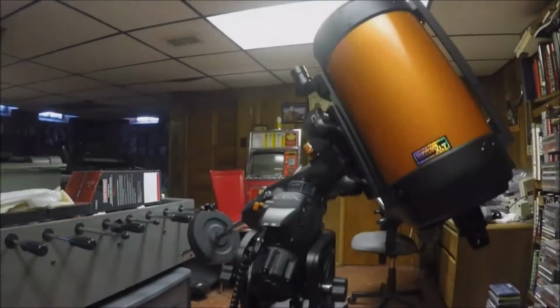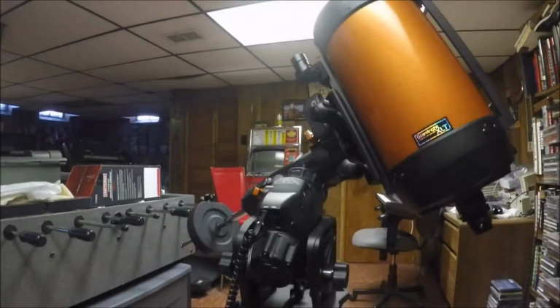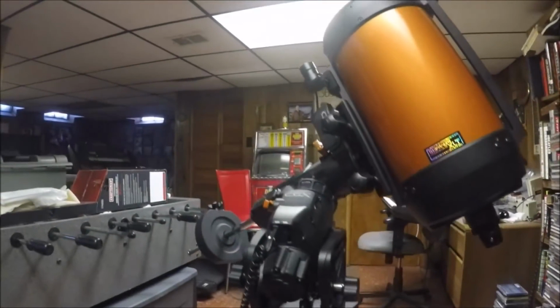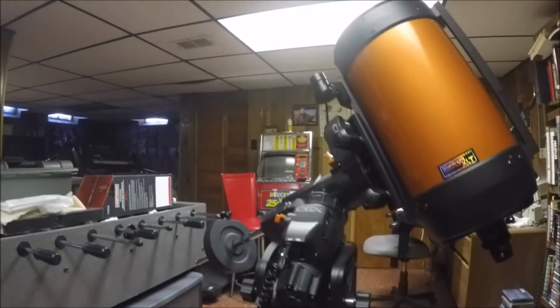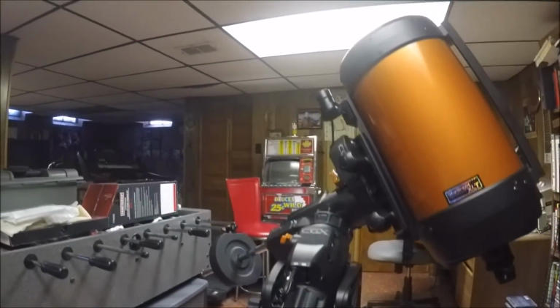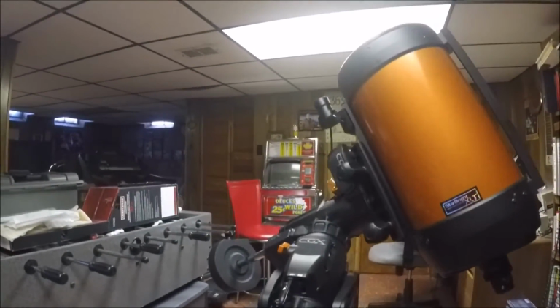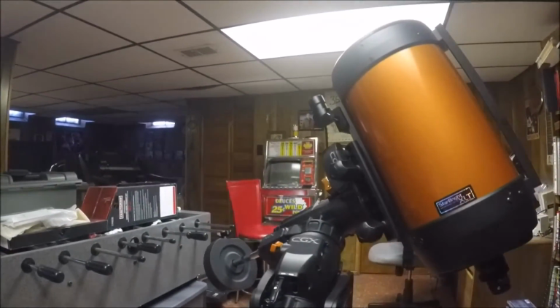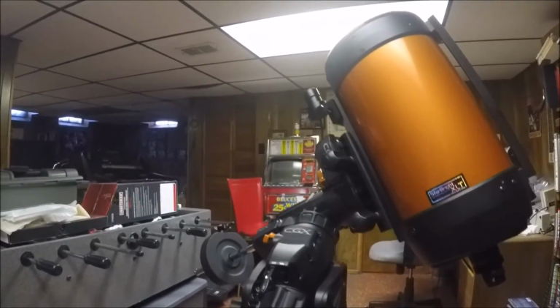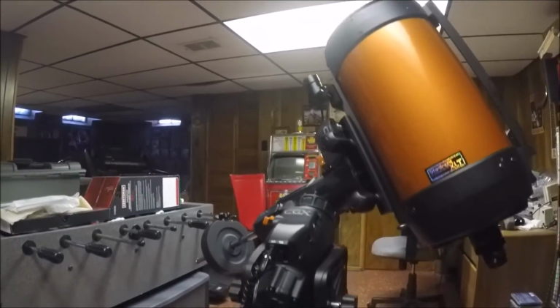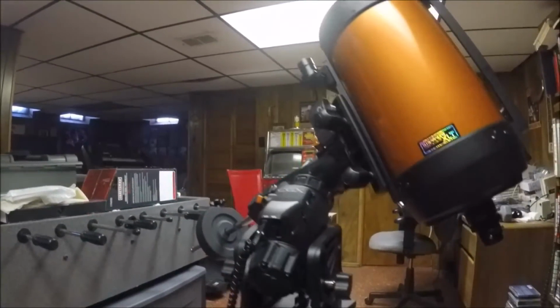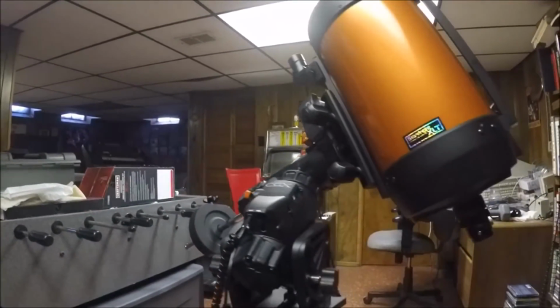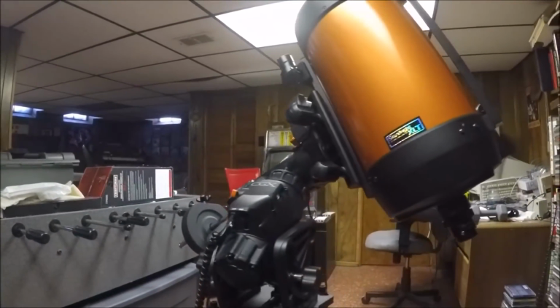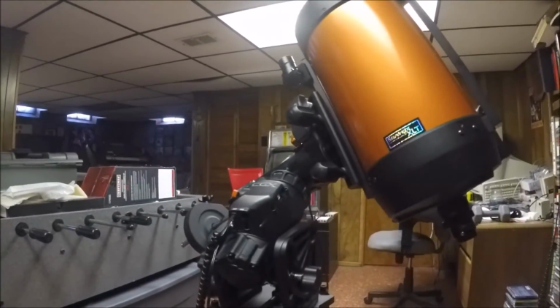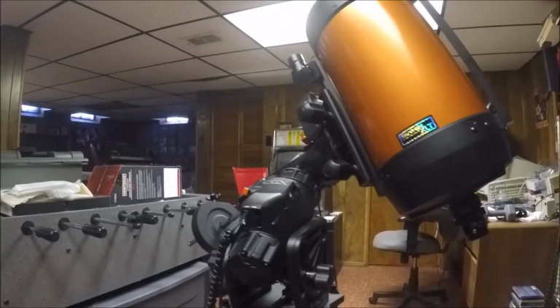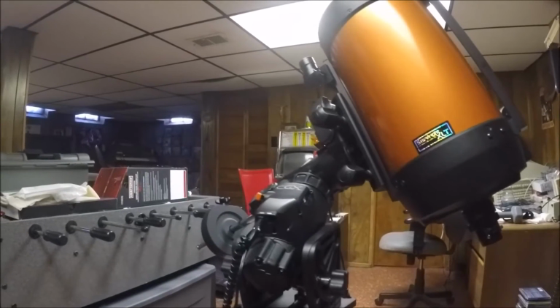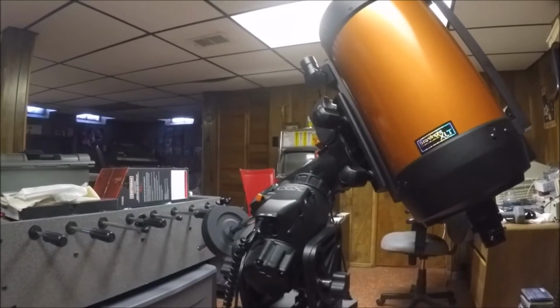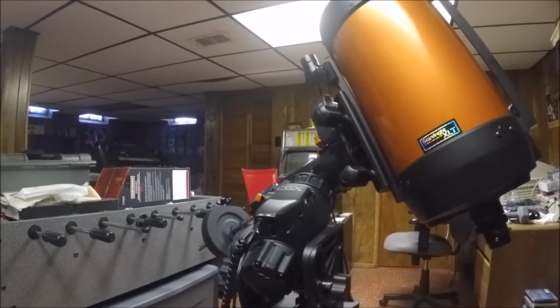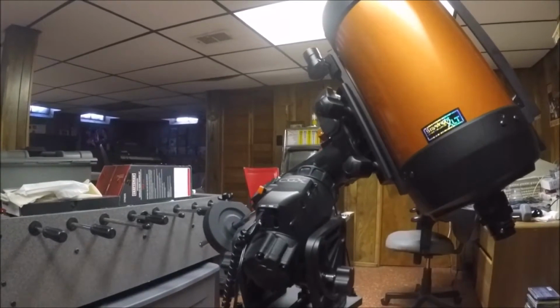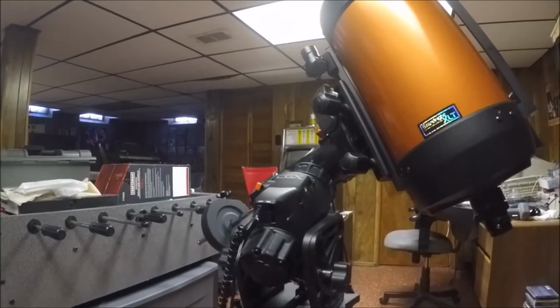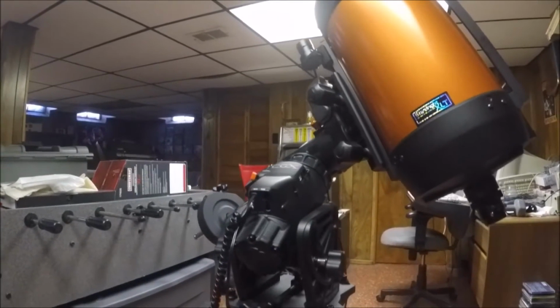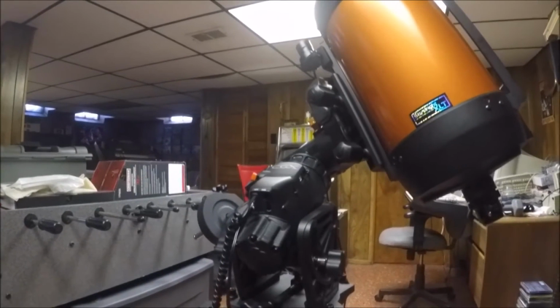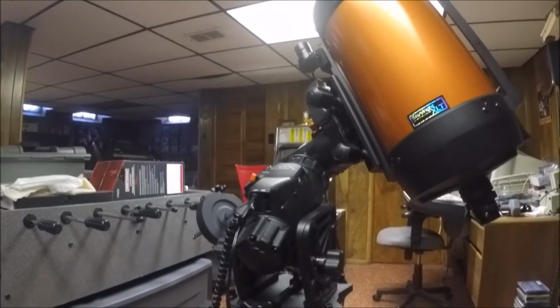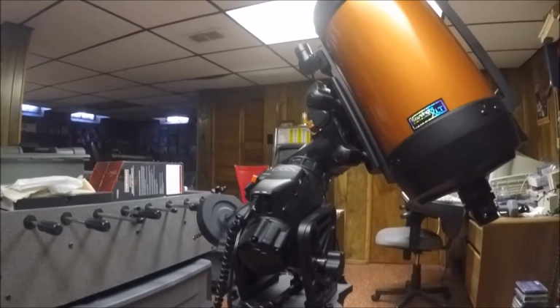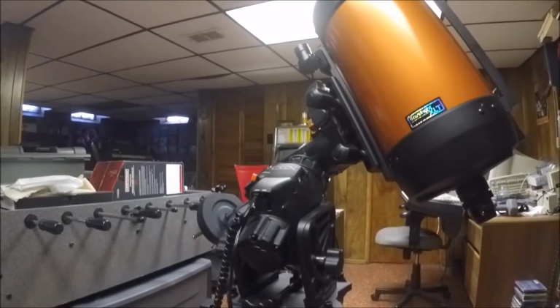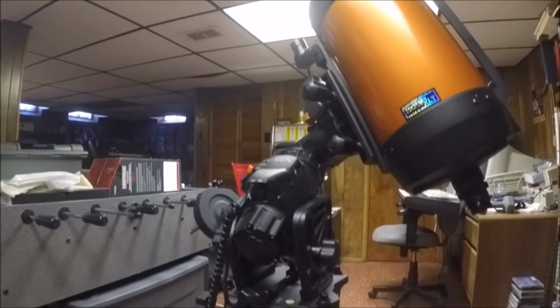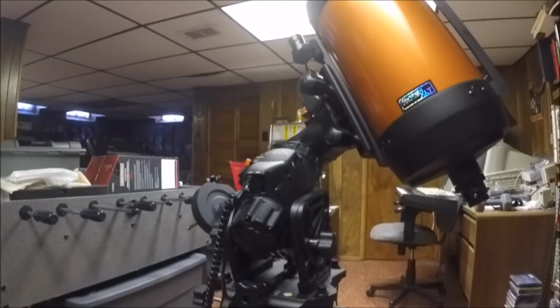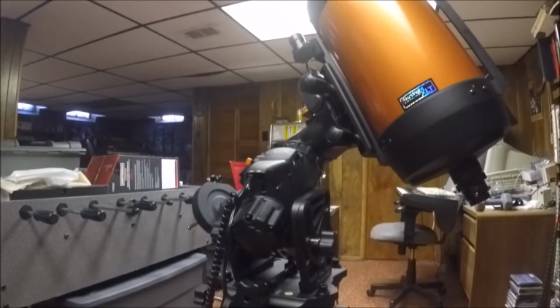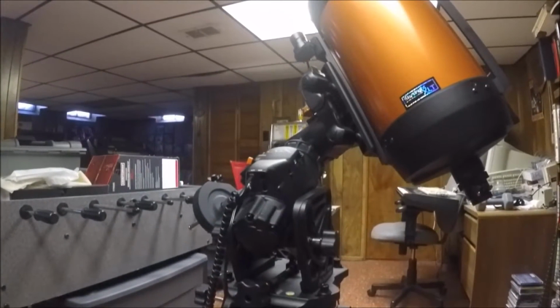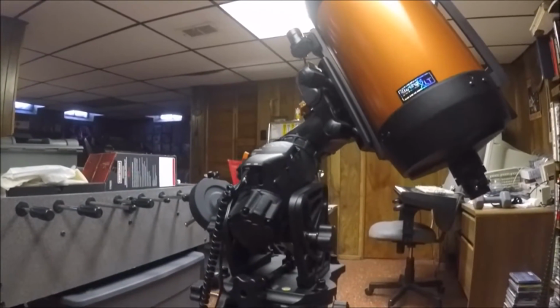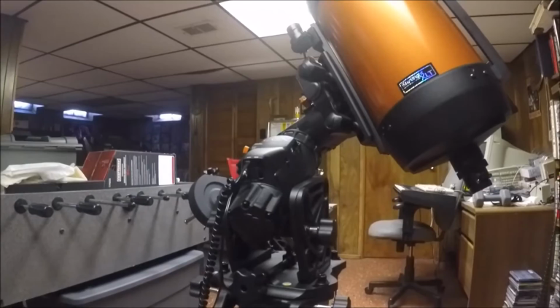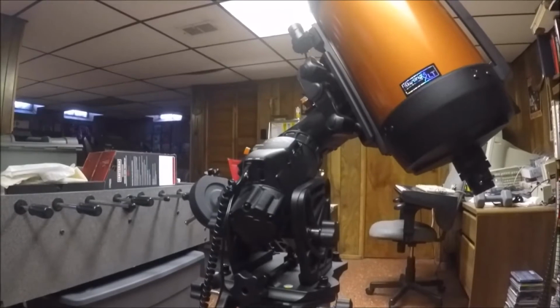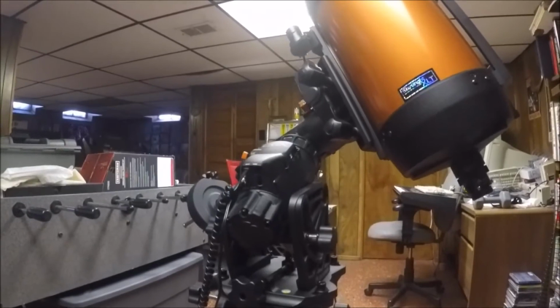Hello everyone and Happy New Year. I'm still waiting for a good day to get this mount outside and tested. It was just a terrible month last December — the clouds were always there.